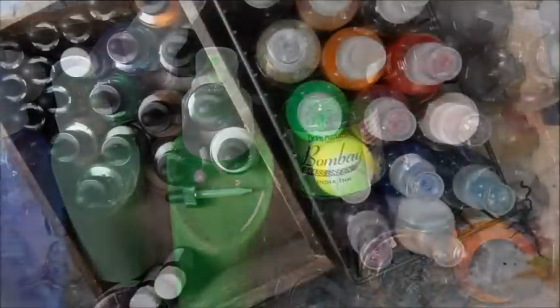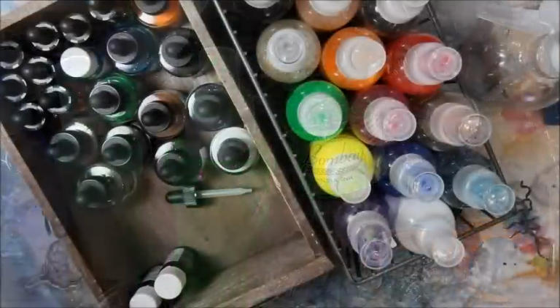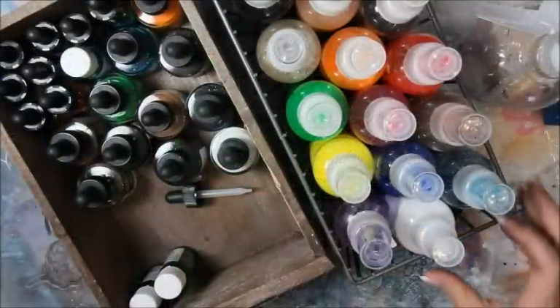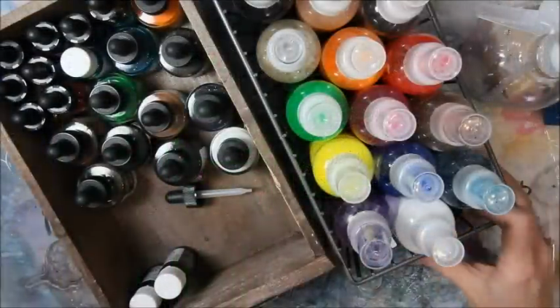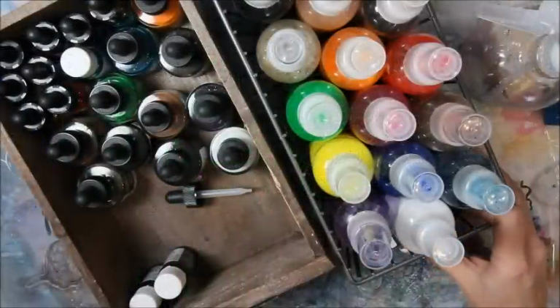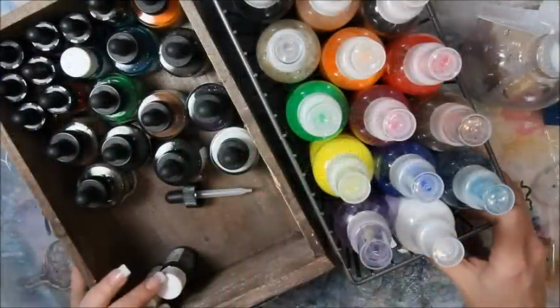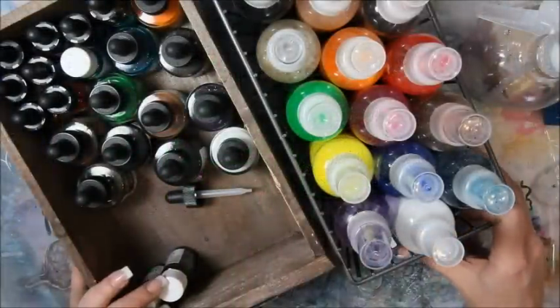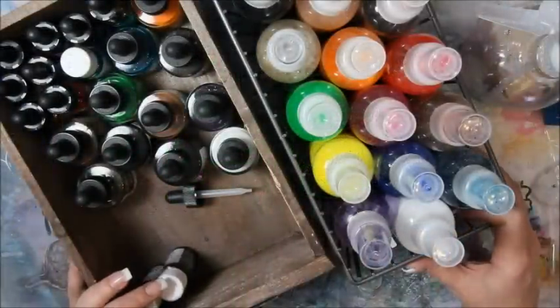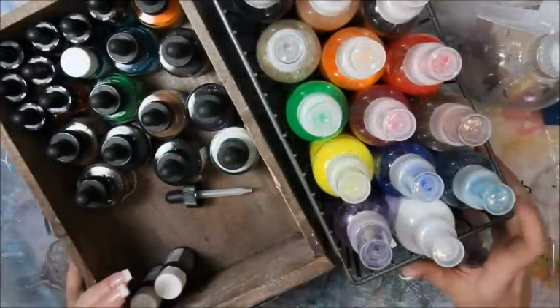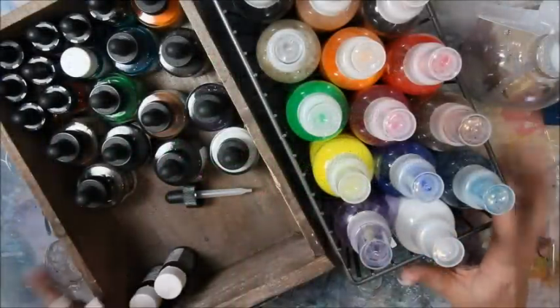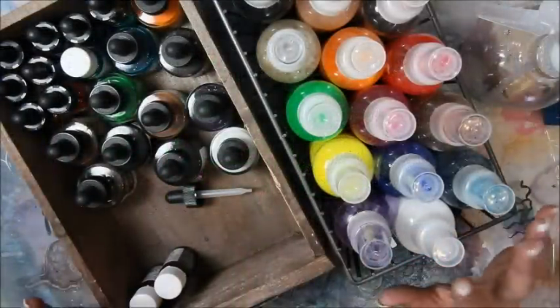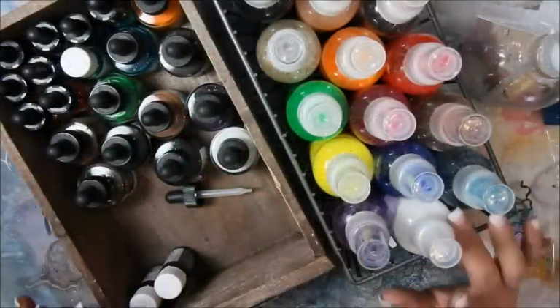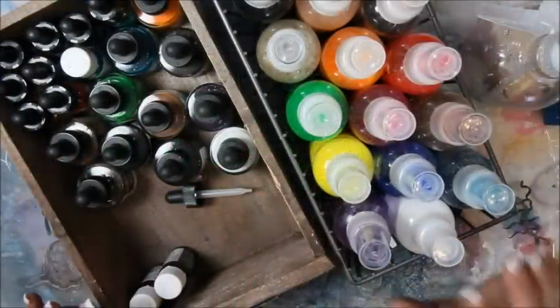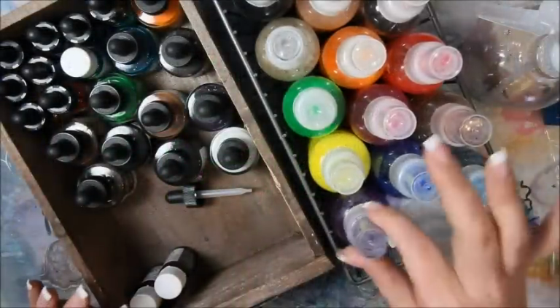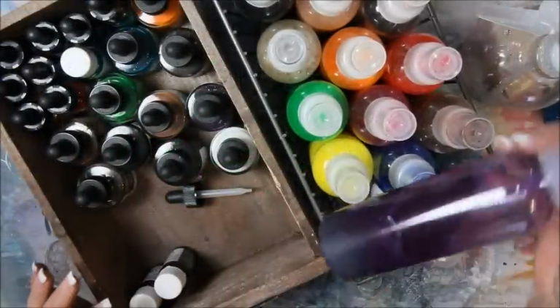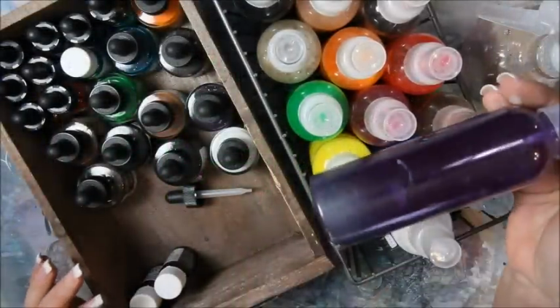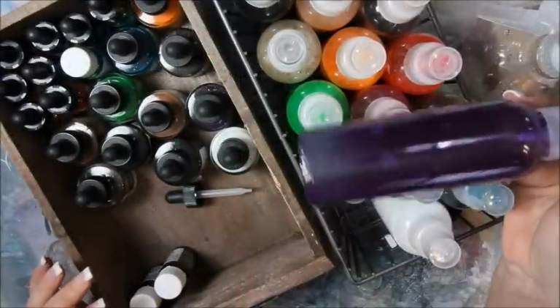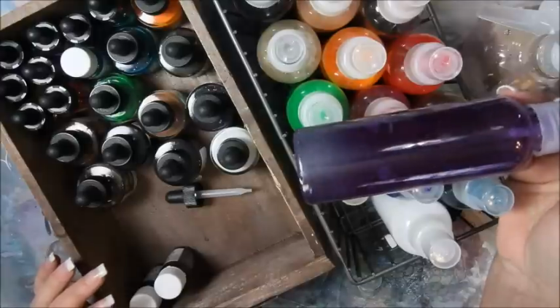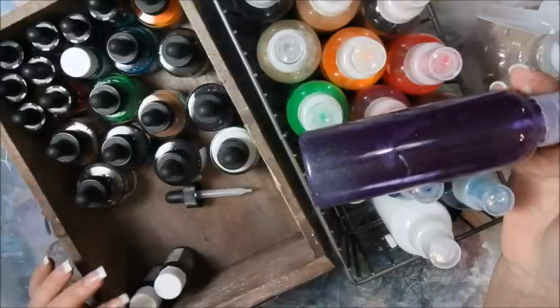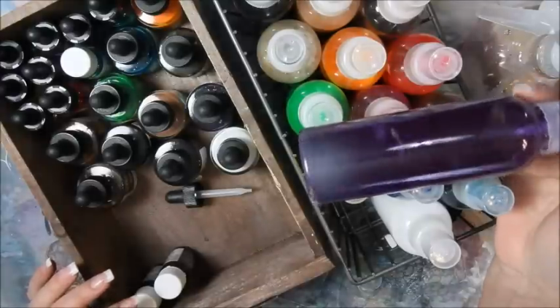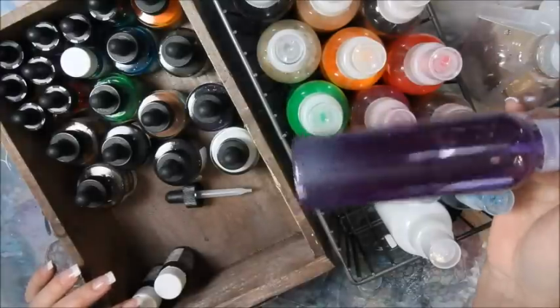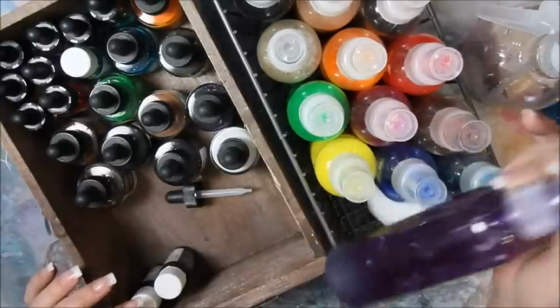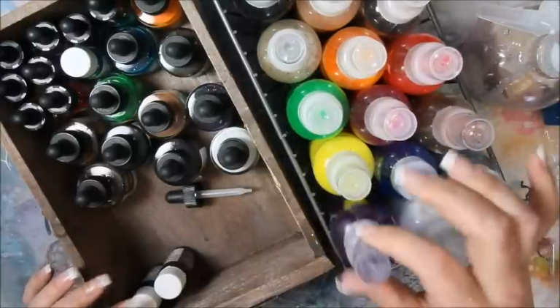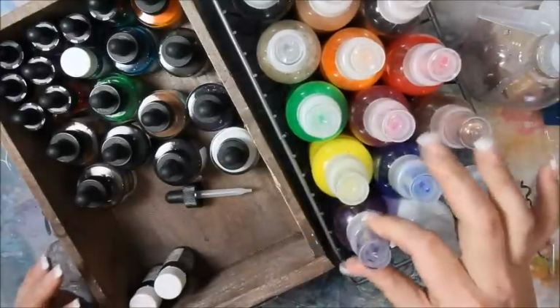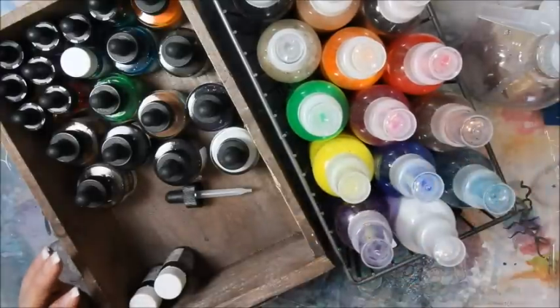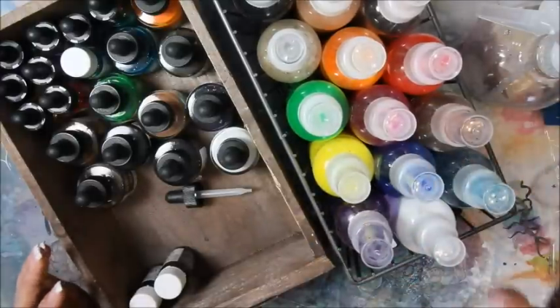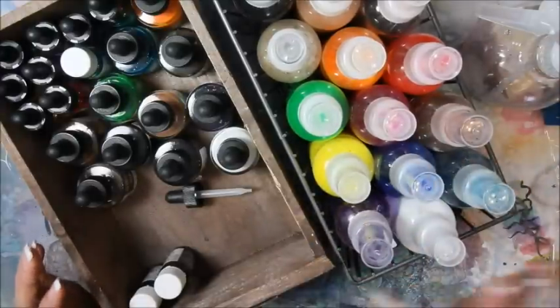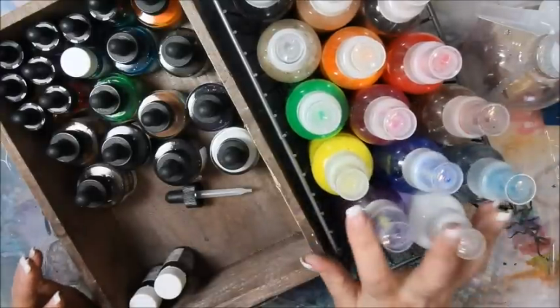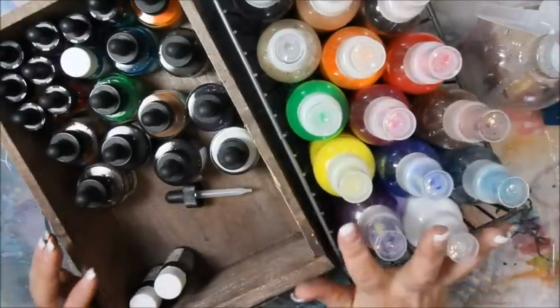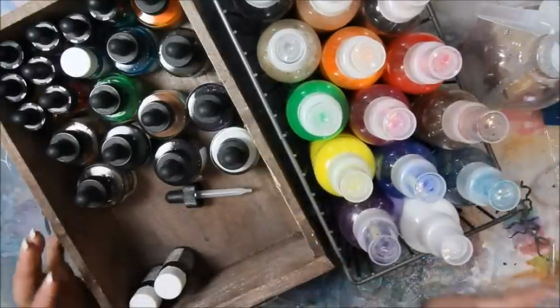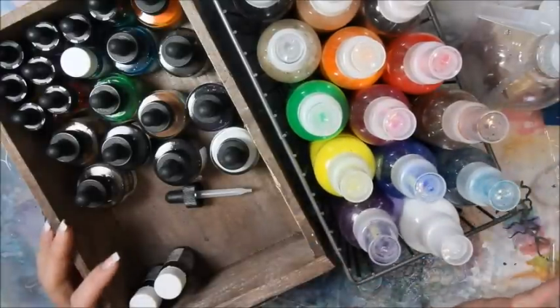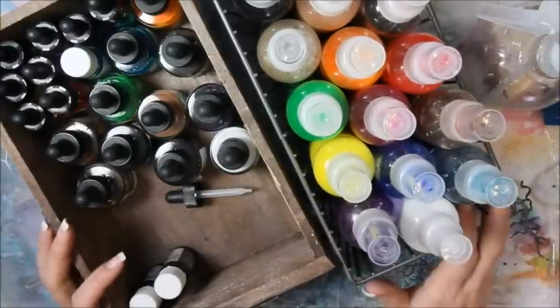Hi guys. A lot of you have been asking me how I make my own homemade ink sprays — the ones I've been using a lot in my tutorials lately. So I thought I would show you all really quick.